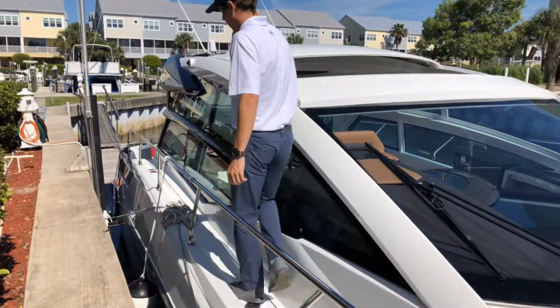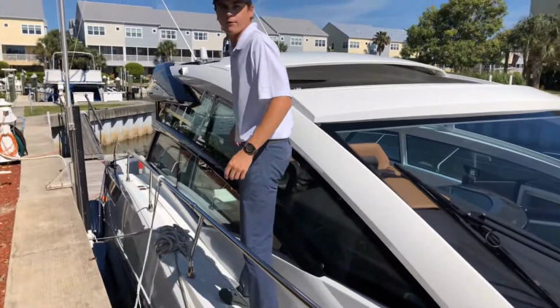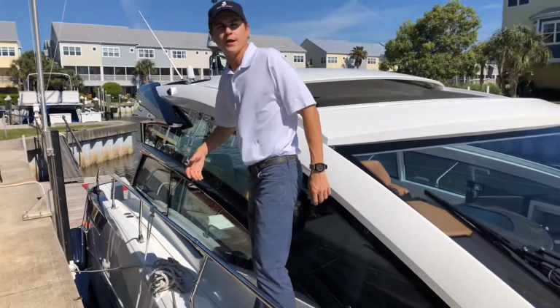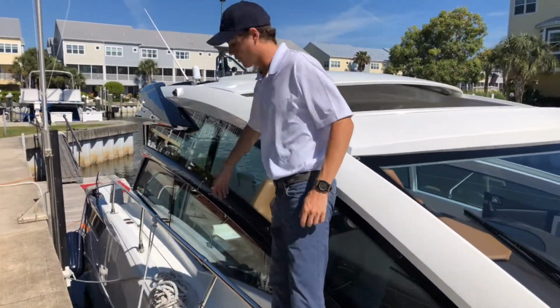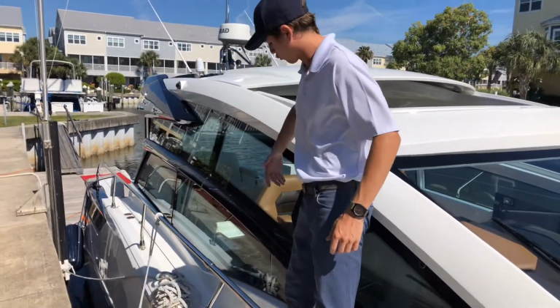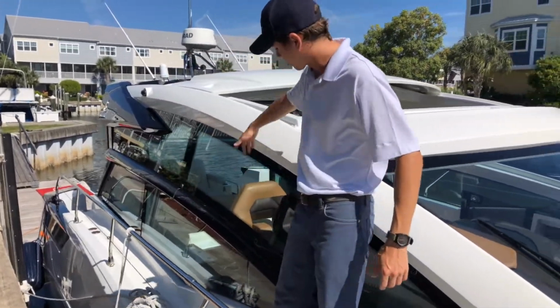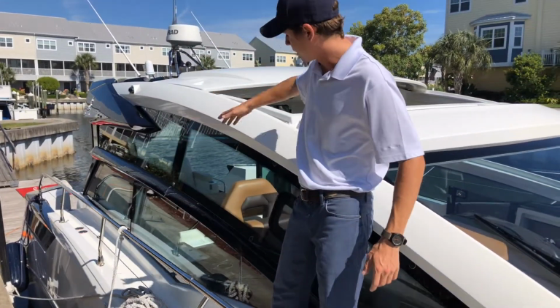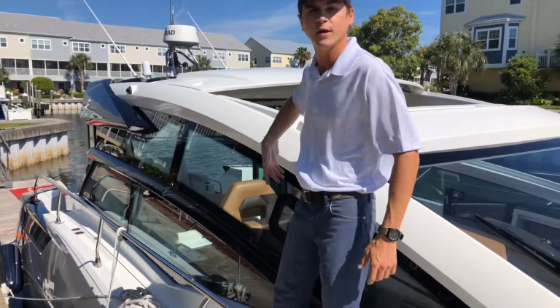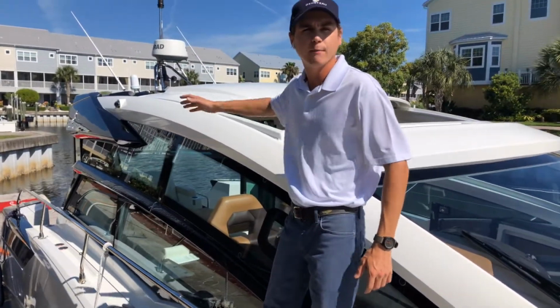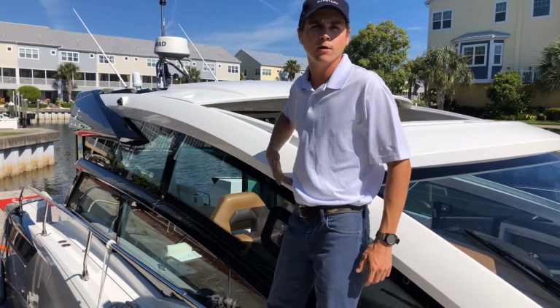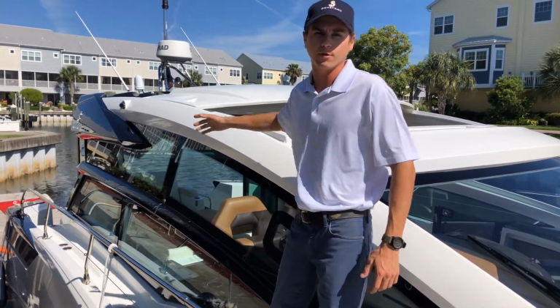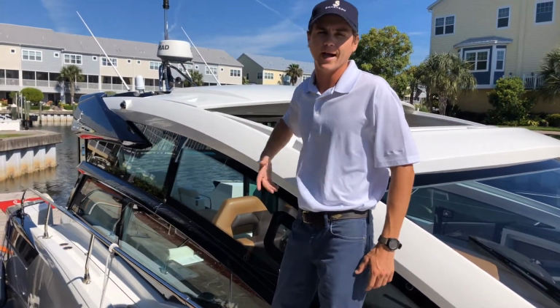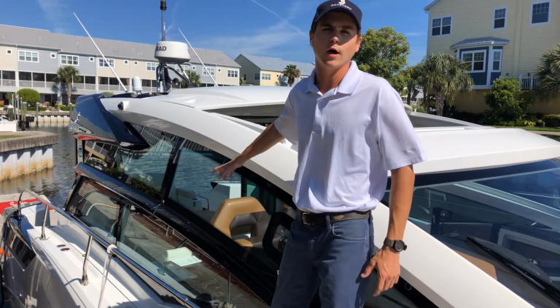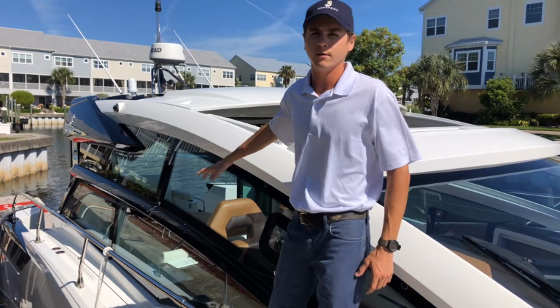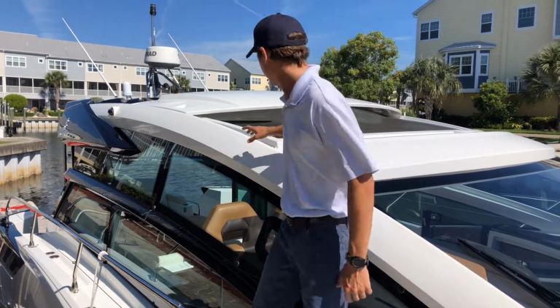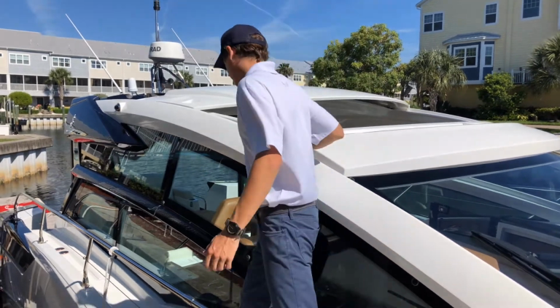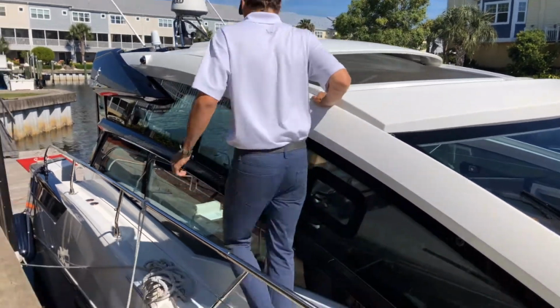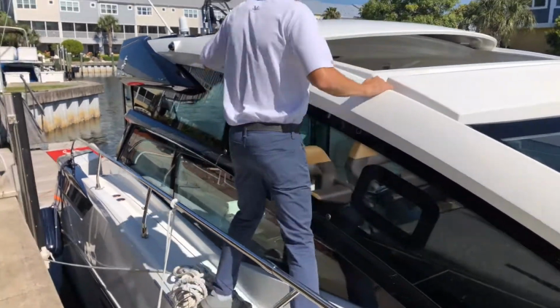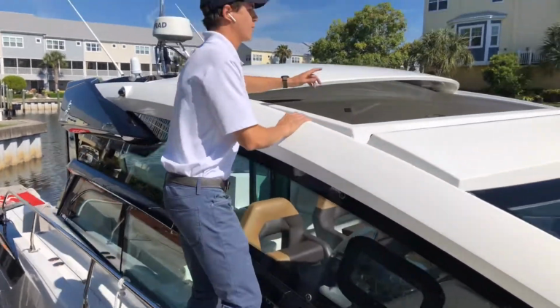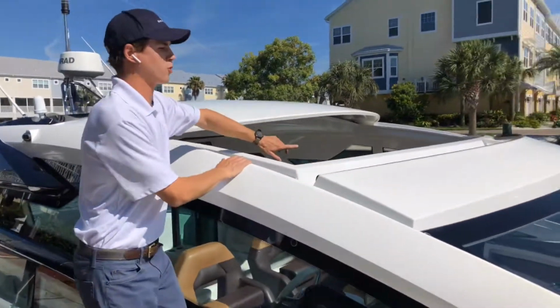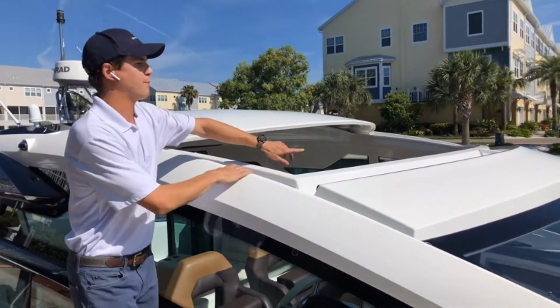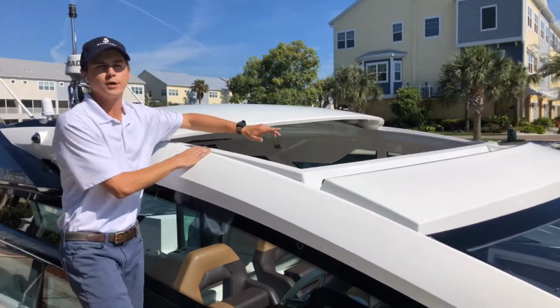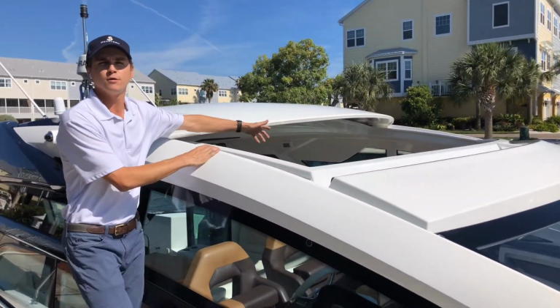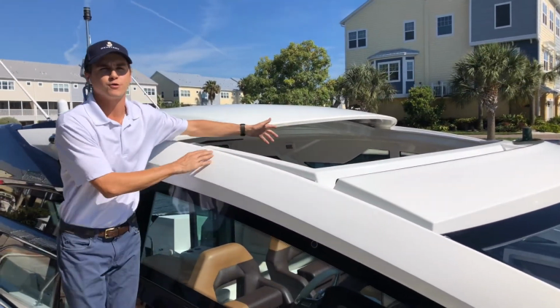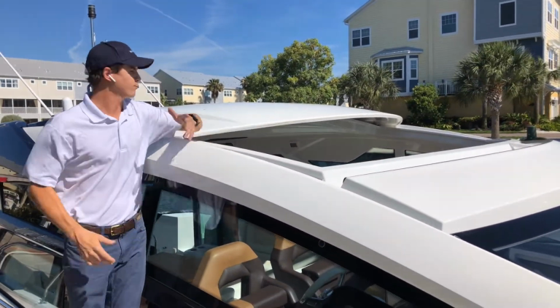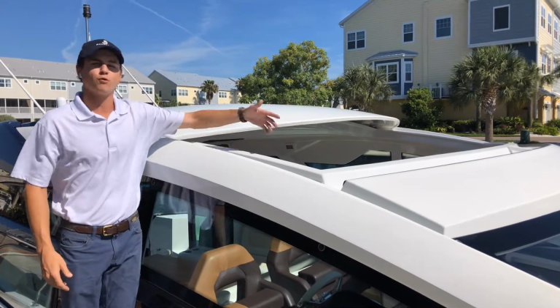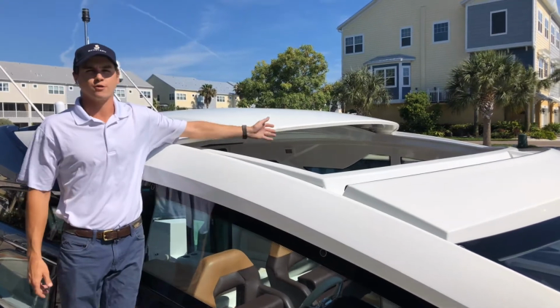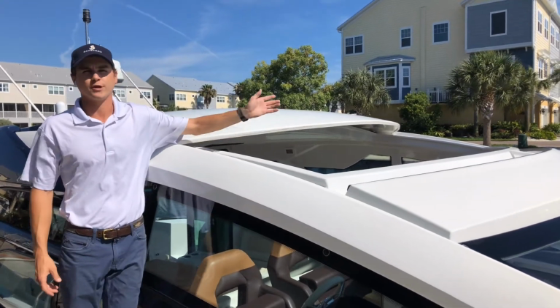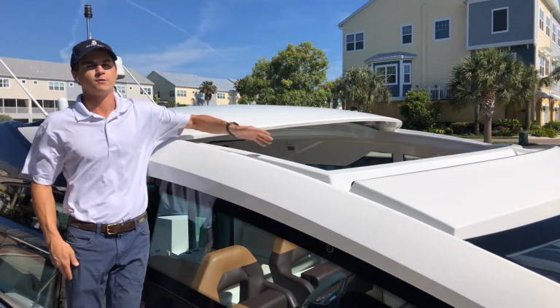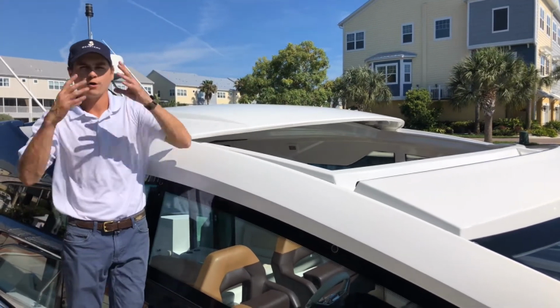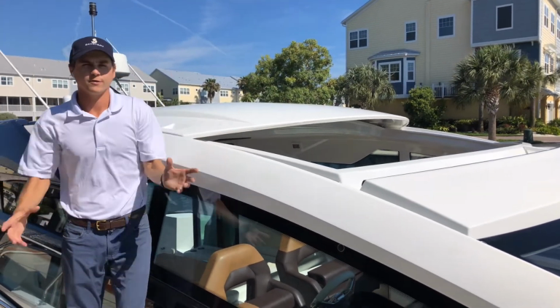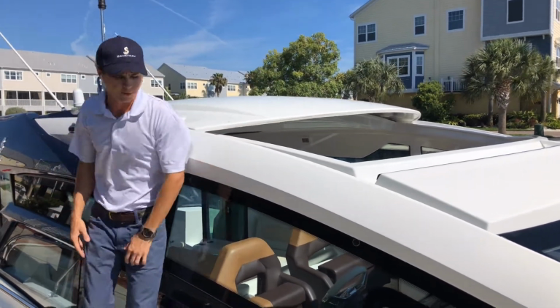Coming down the side, you can see great glass in the cabin that lets a lot of natural light in. We also have the convertible top open here, so you can get a full breeze coming through the cabin — open to the elements.